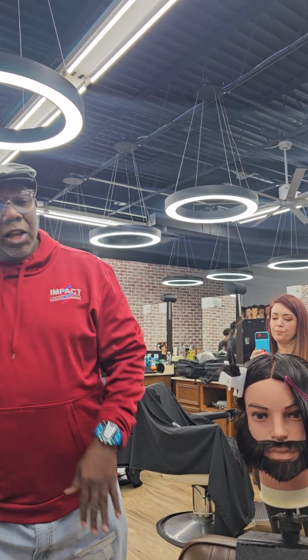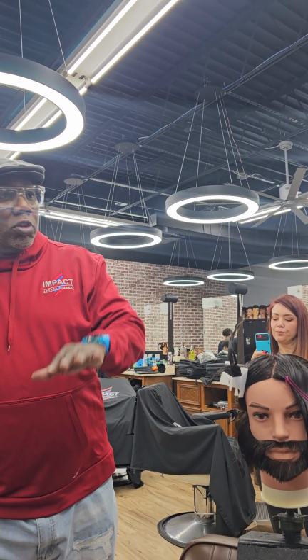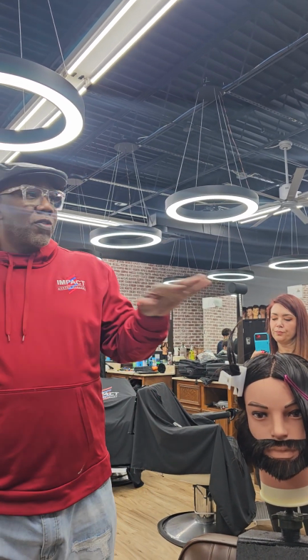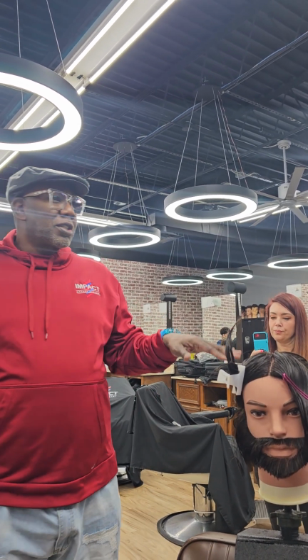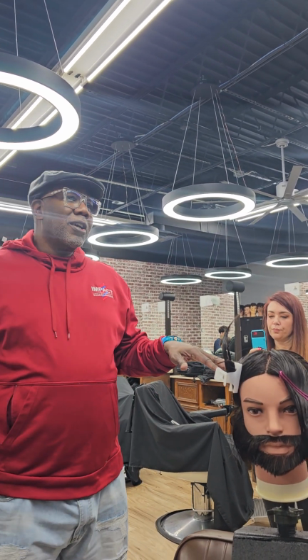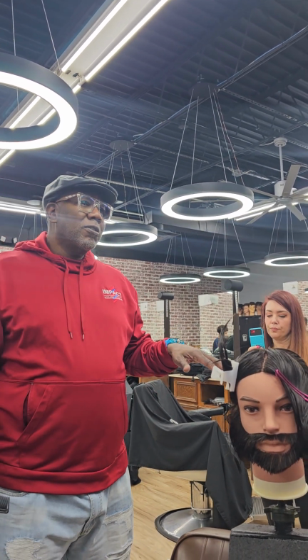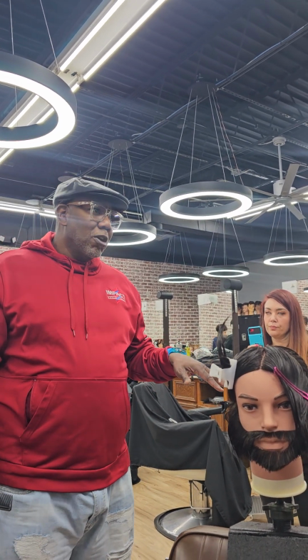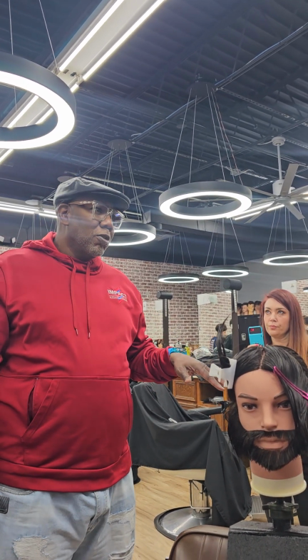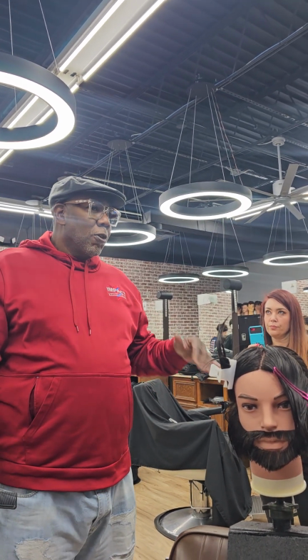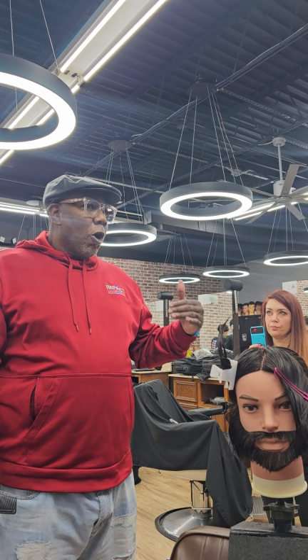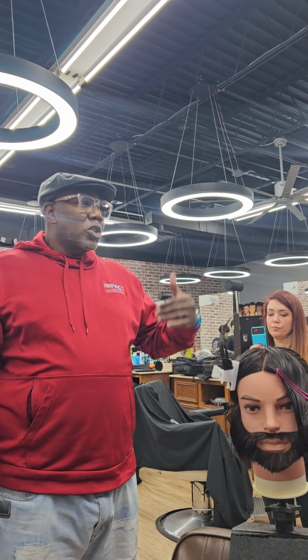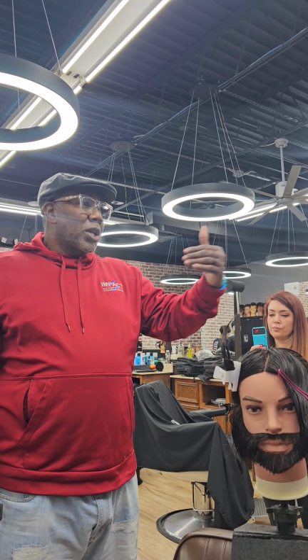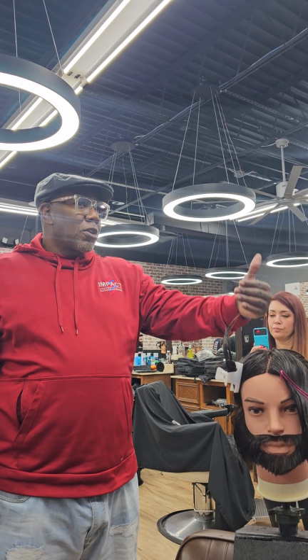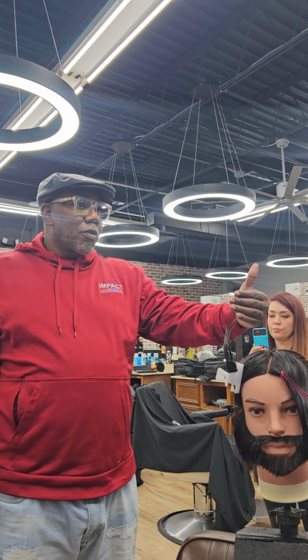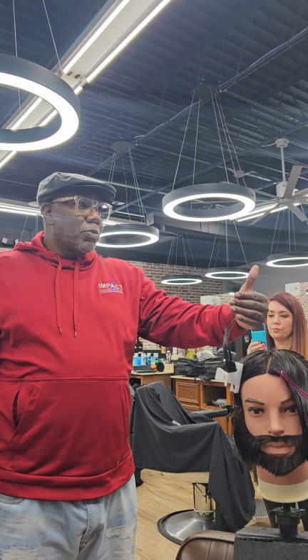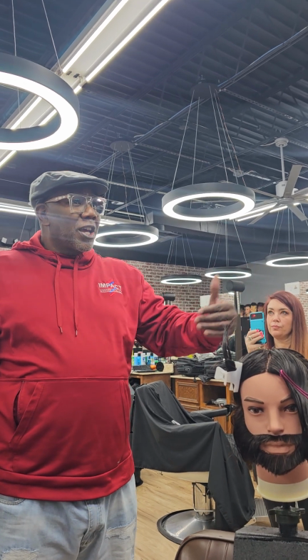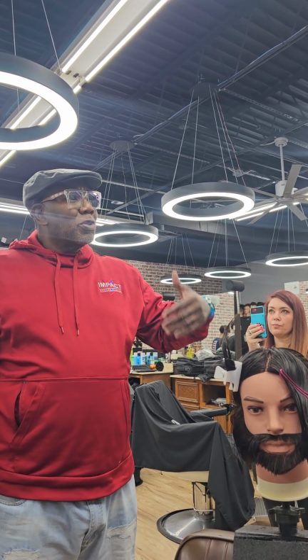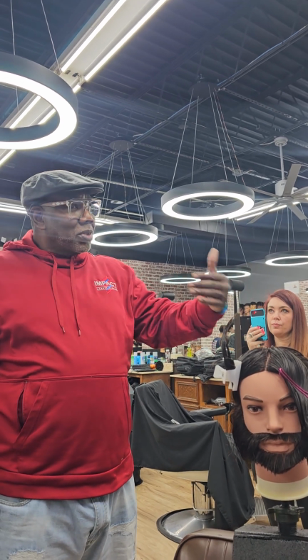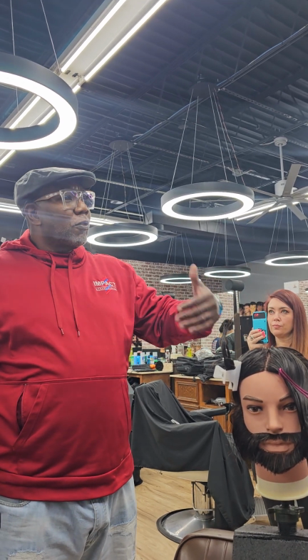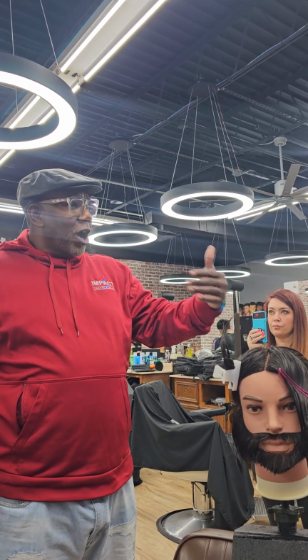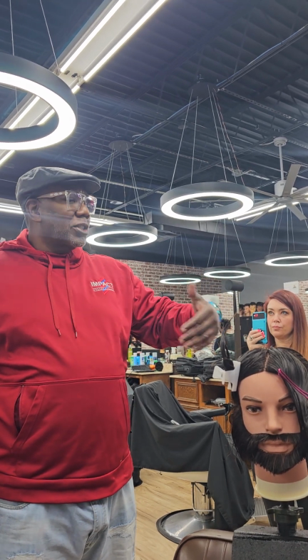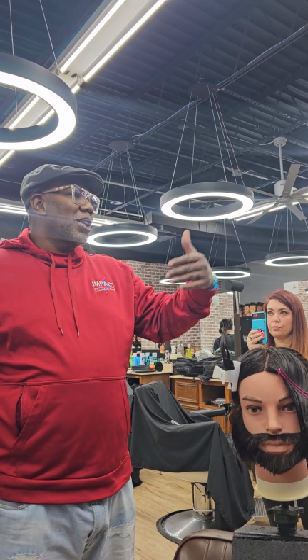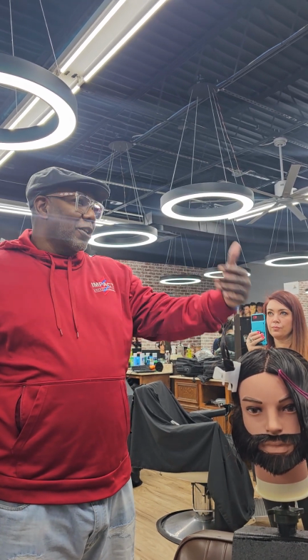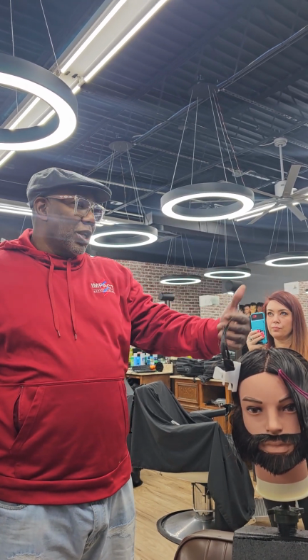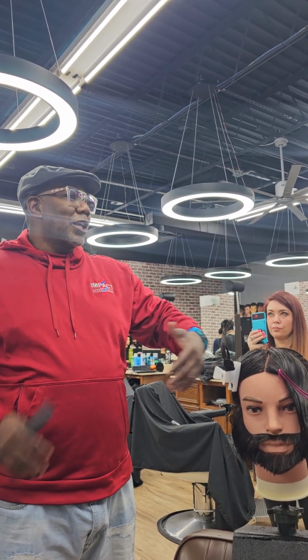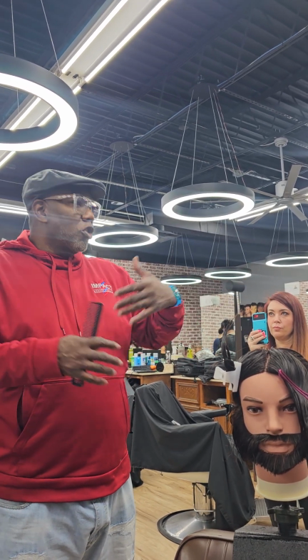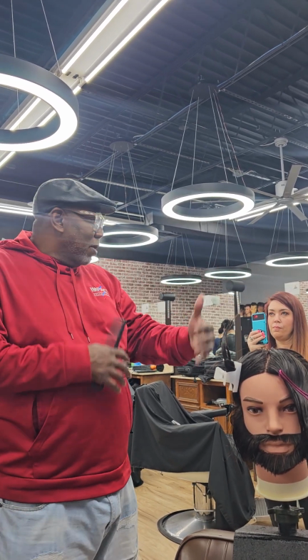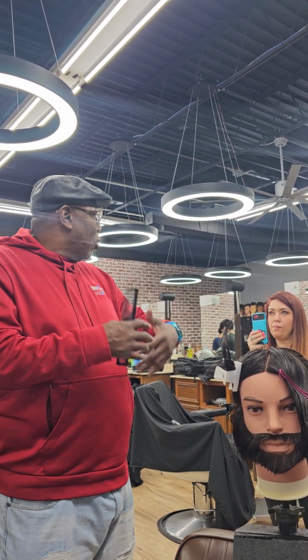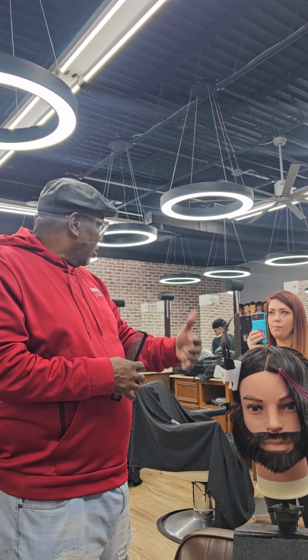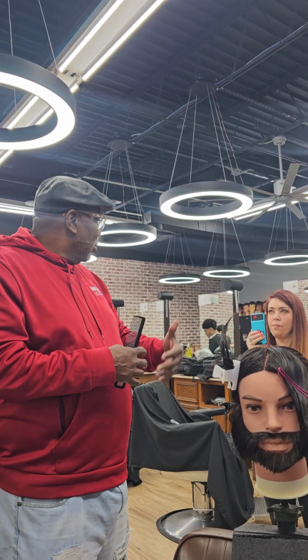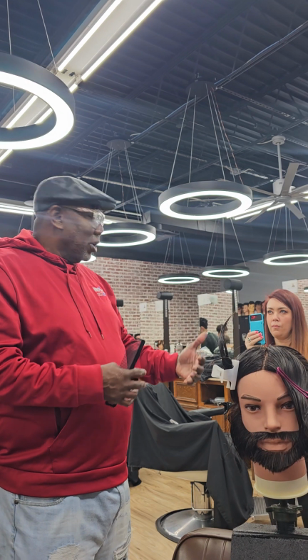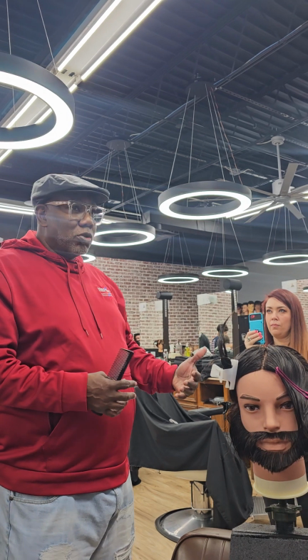Are you going to learn everything today? No. Are we jumping ahead of the curve a little bit? Yes, but sometimes on Fridays and Saturdays I can do that — I can give you a little bit more than usual.